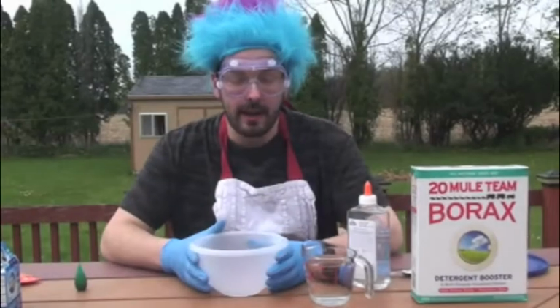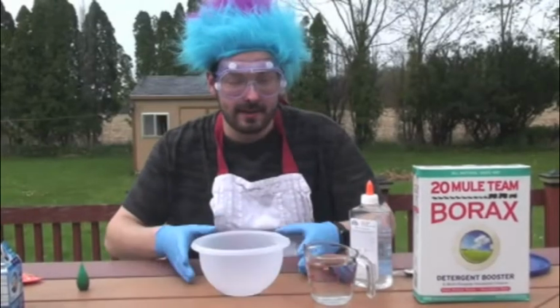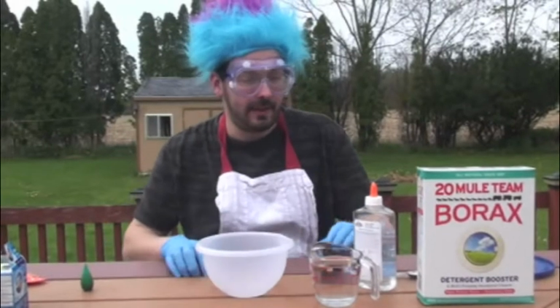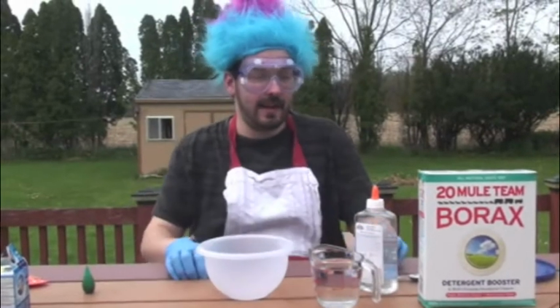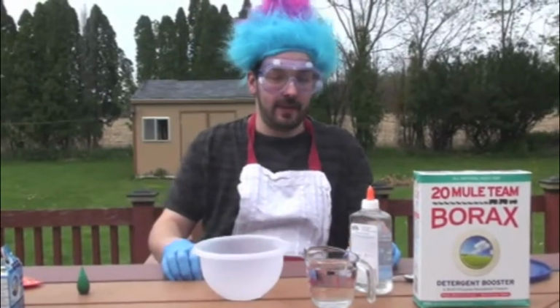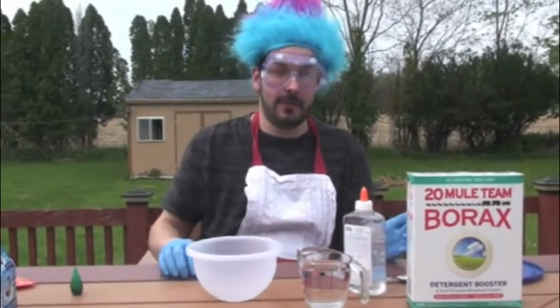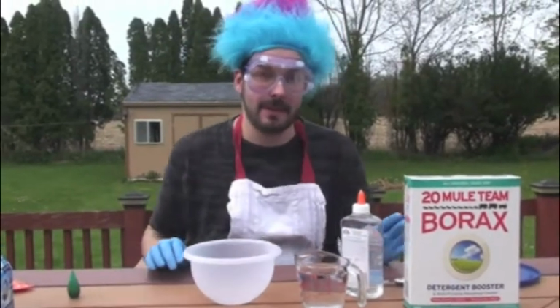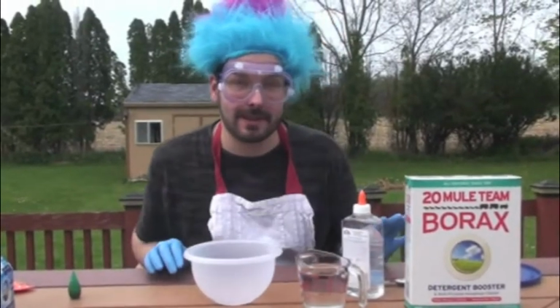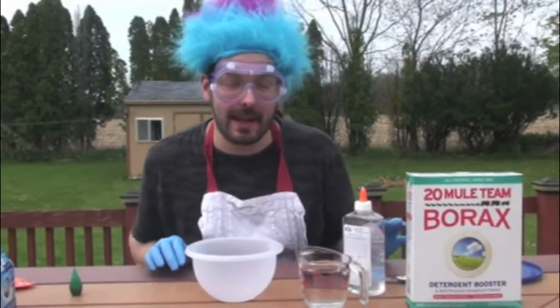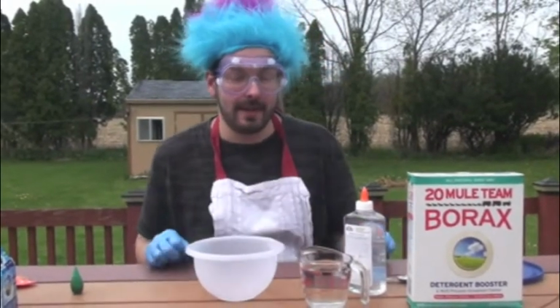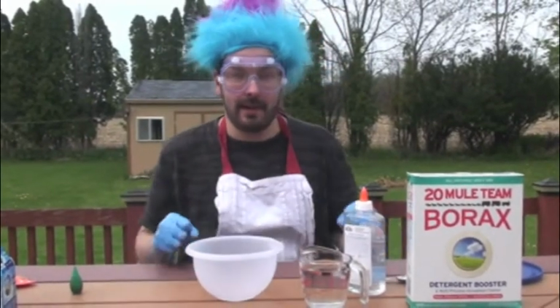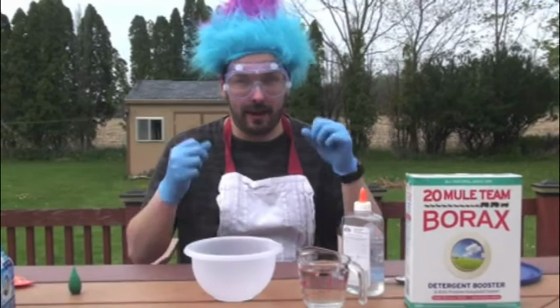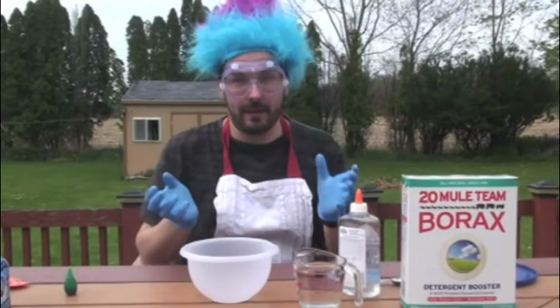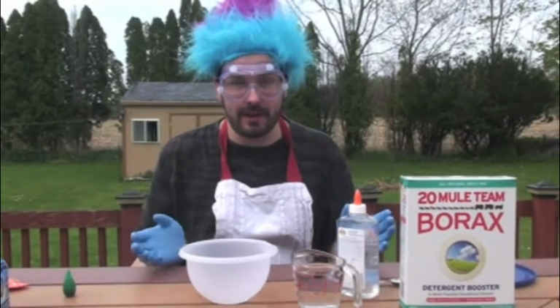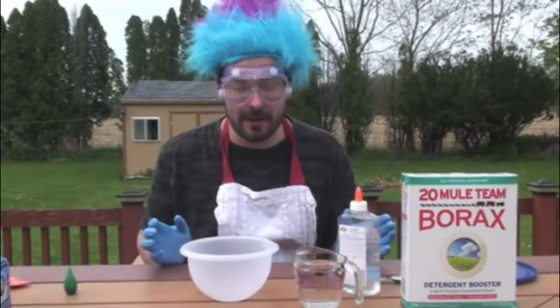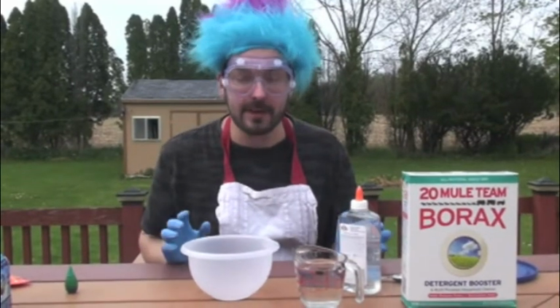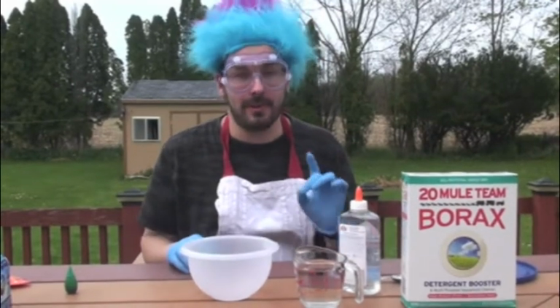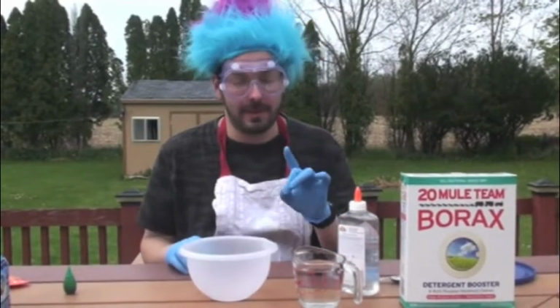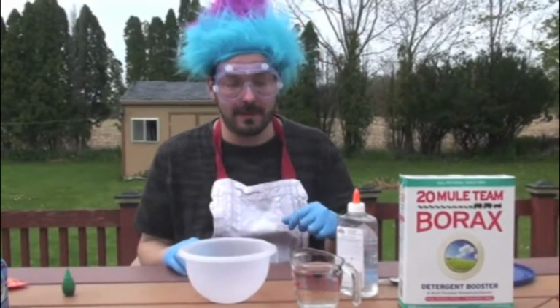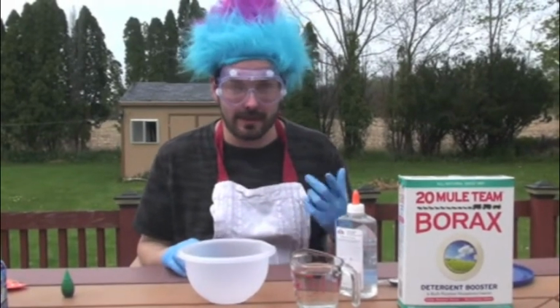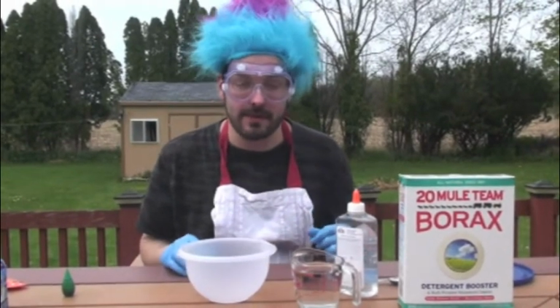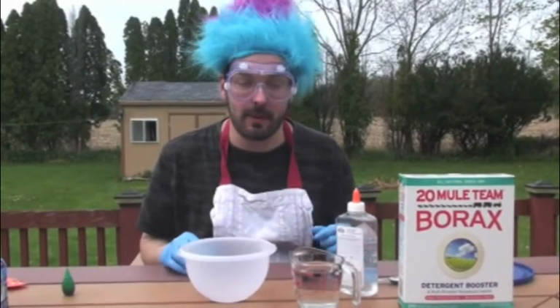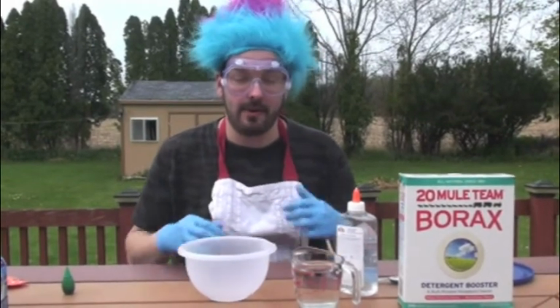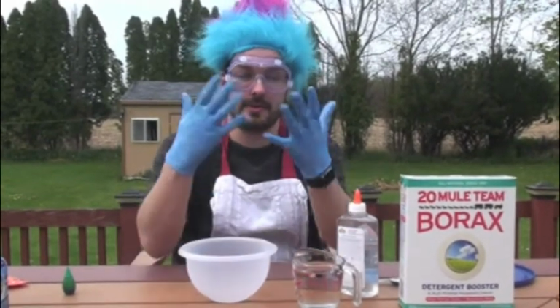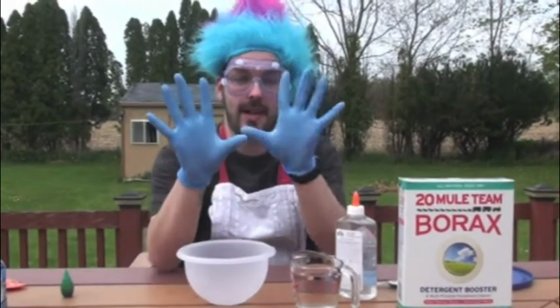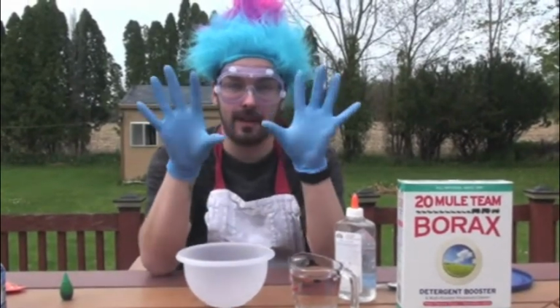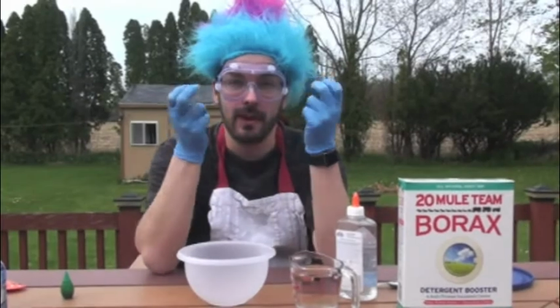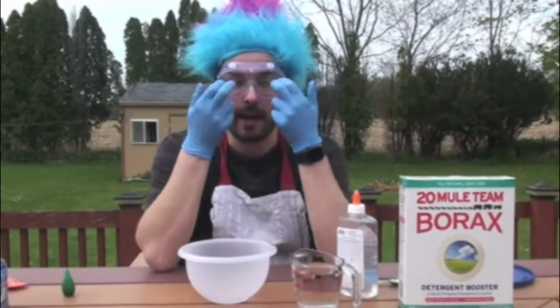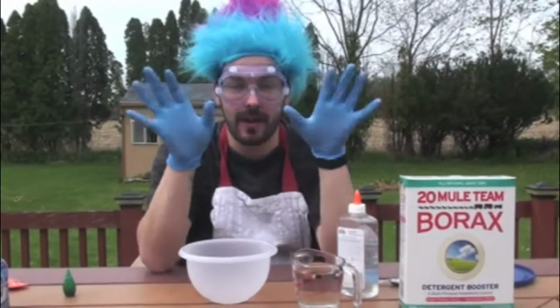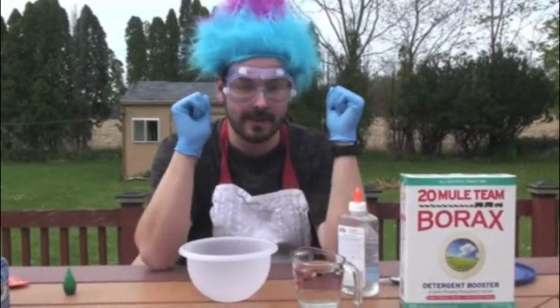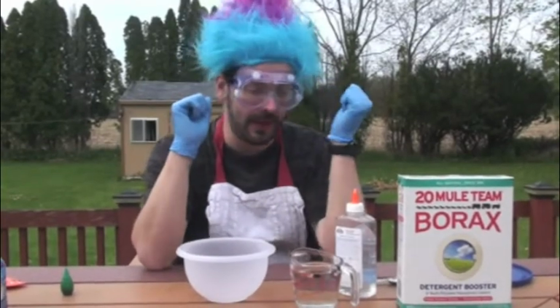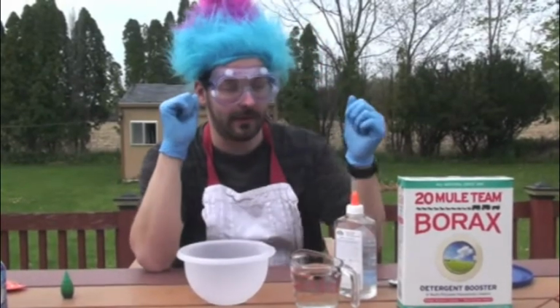Hey guys. In this science video, we're going to make some slime. Now, with every experiment we do, we always need to be safe. Safety is your number one priority. So as you can see, I have my gloves and I do have my safety goggles on.